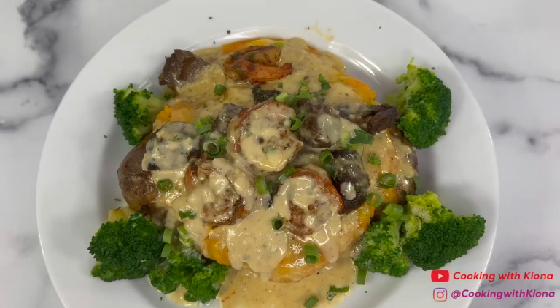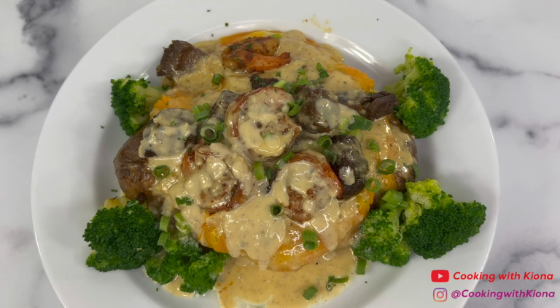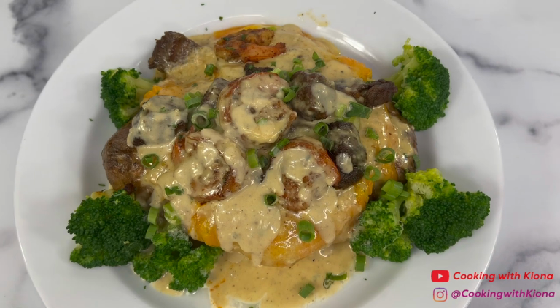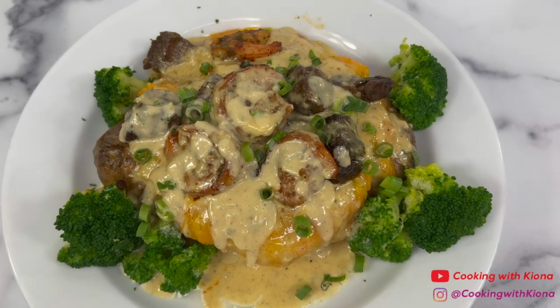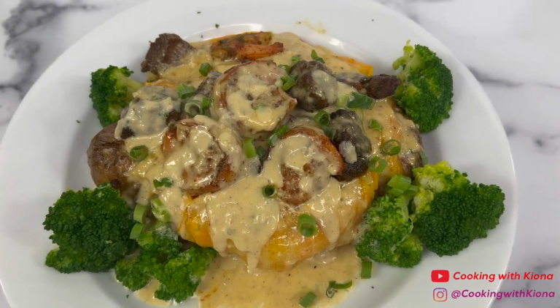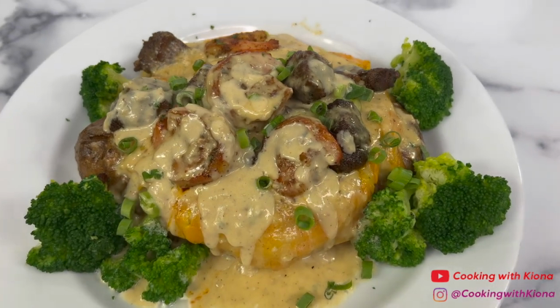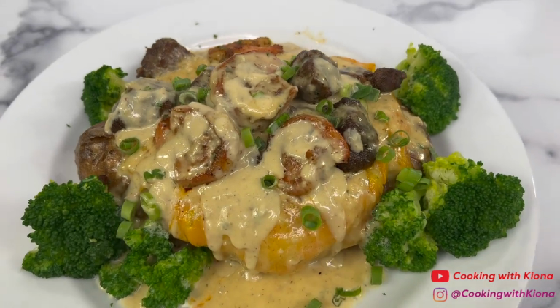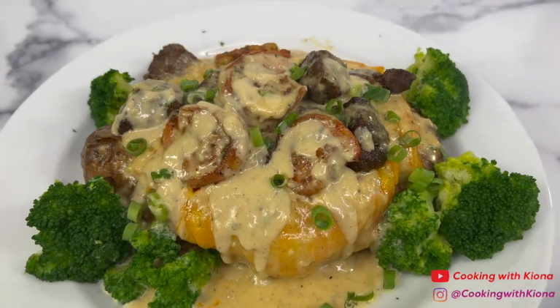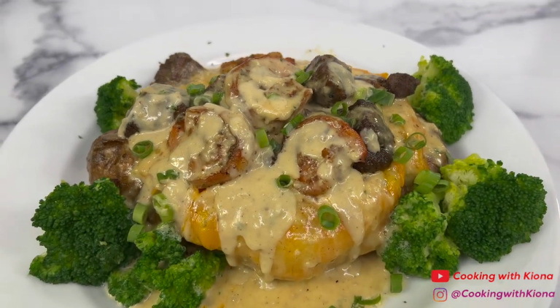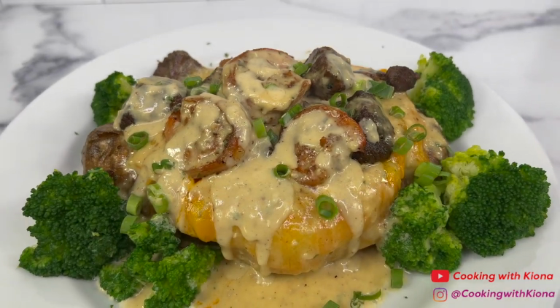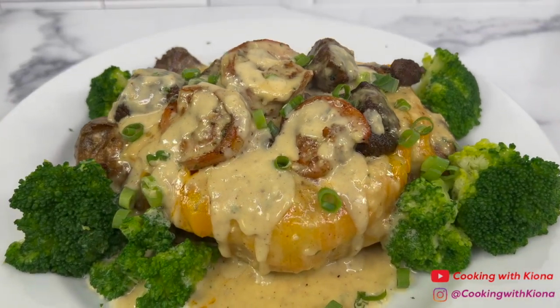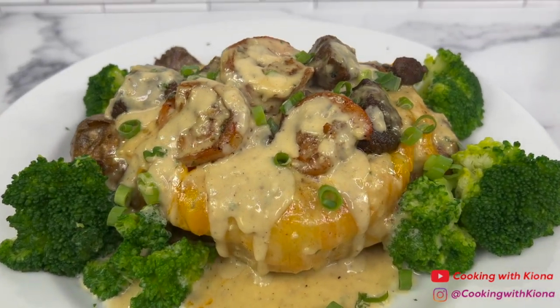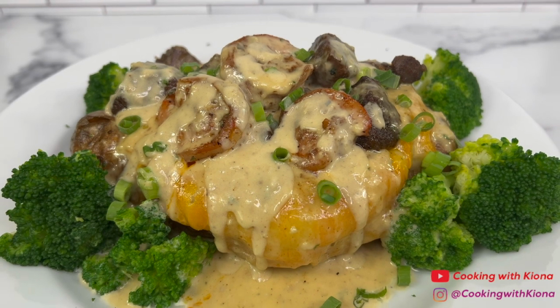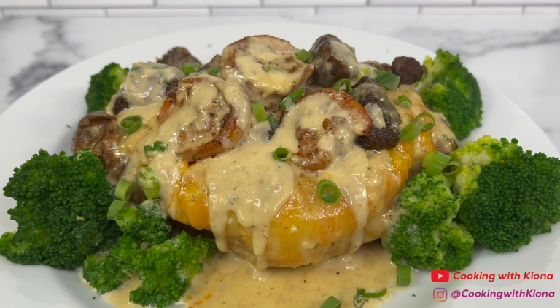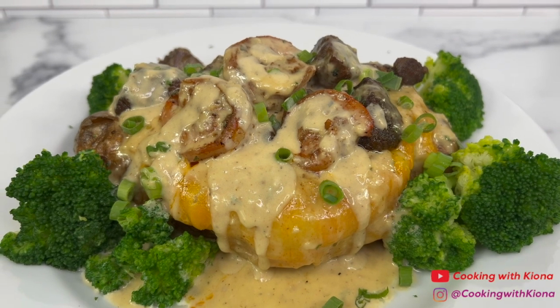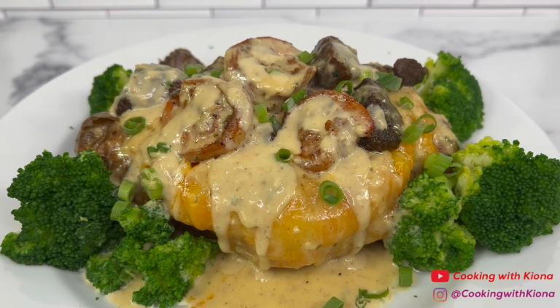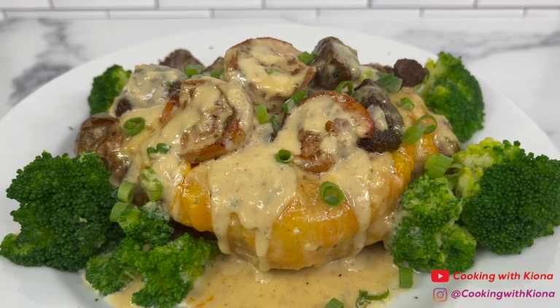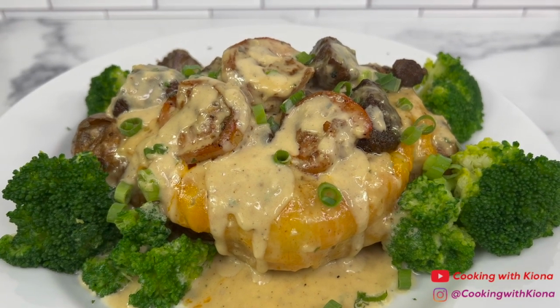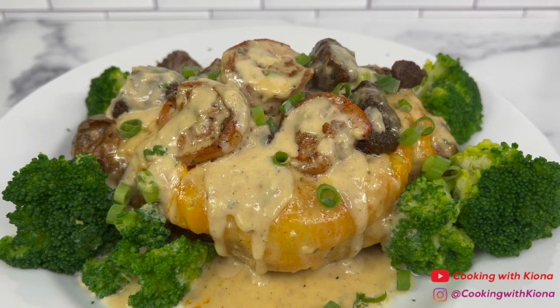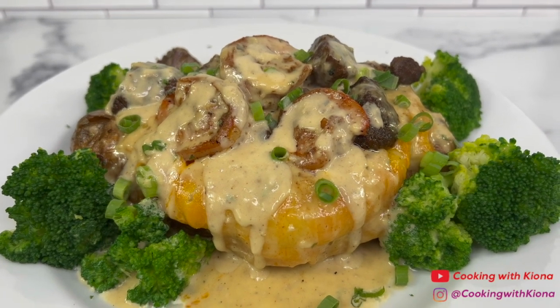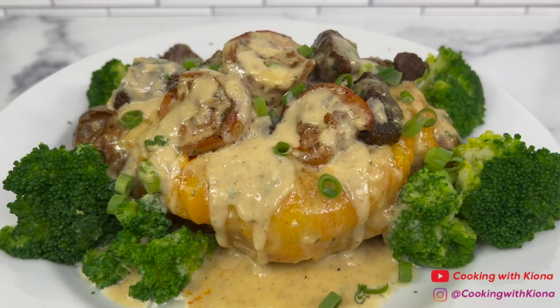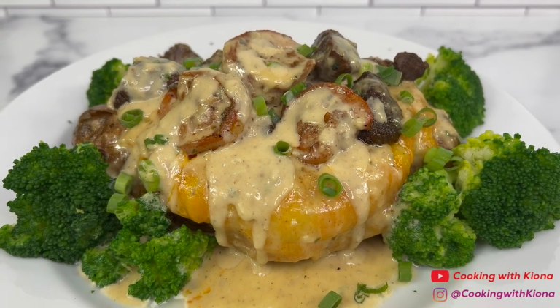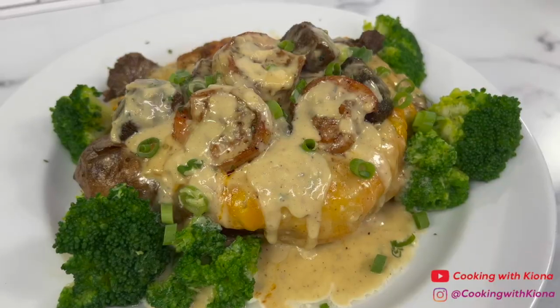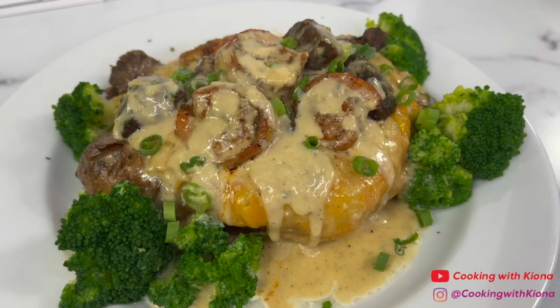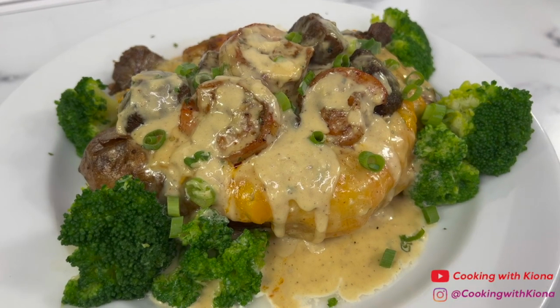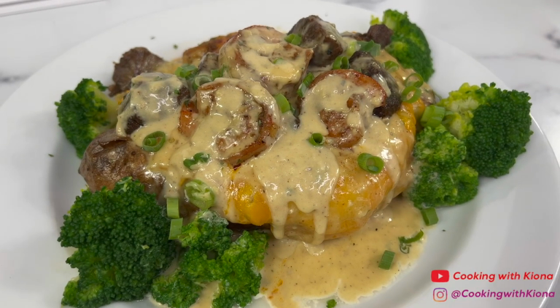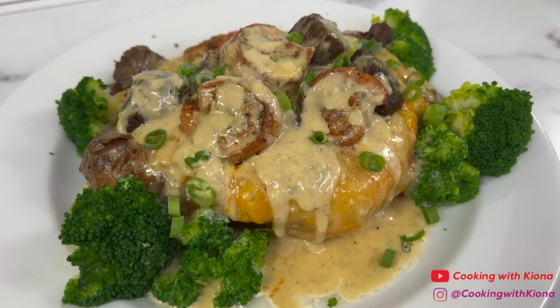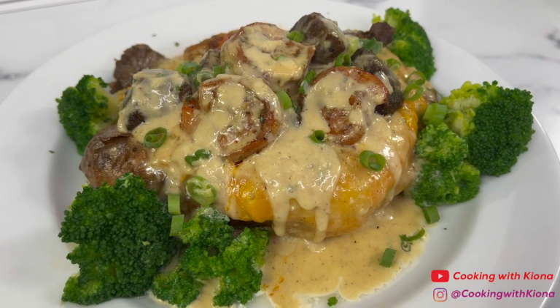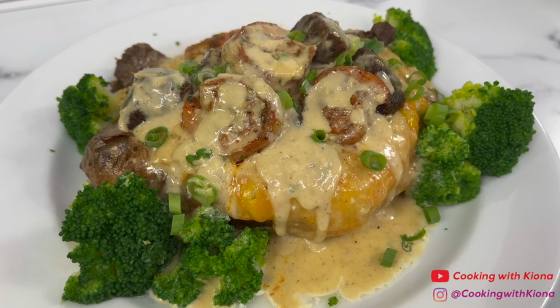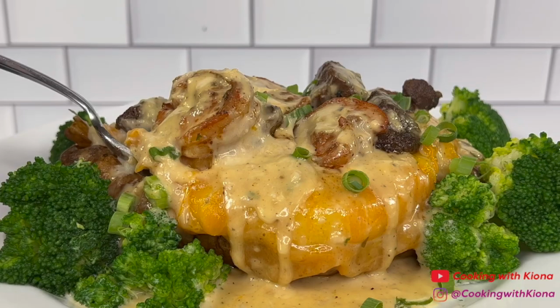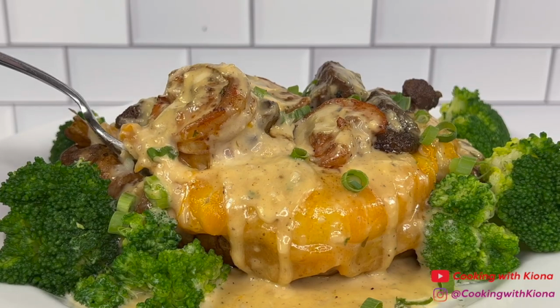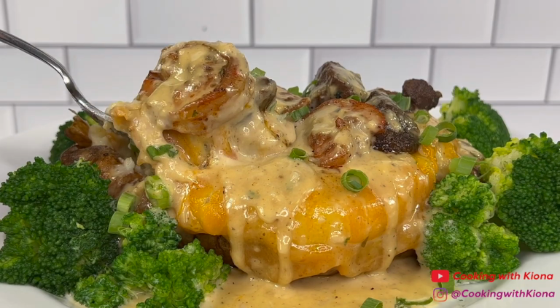And this is the finished result! This was so, so good! The steak and shrimp were well seasoned and cooked perfectly. The sauce tasted great and made the baked potato even more delicious. Overall, this baked potato was delicious — 10 out of 10, would totally recommend!